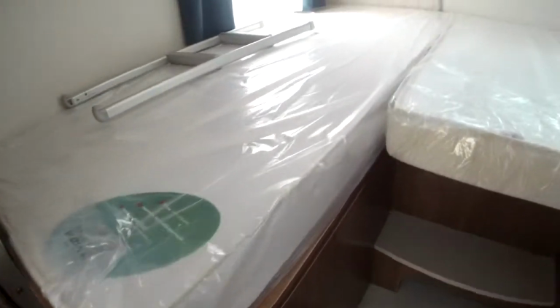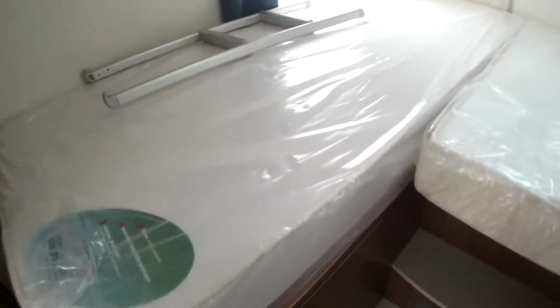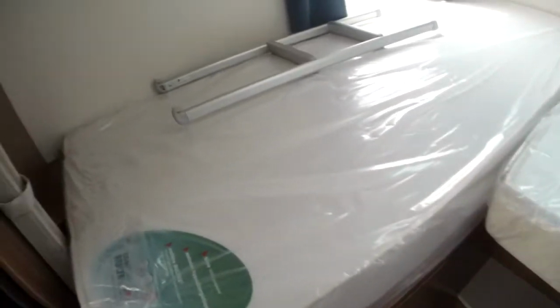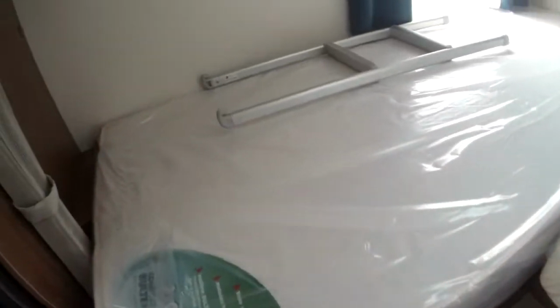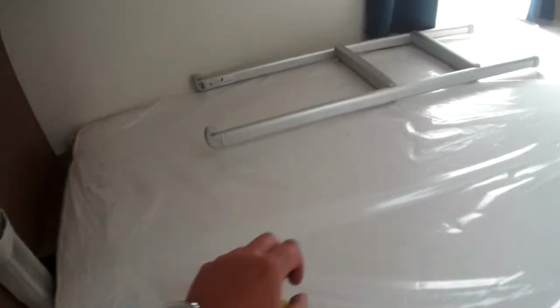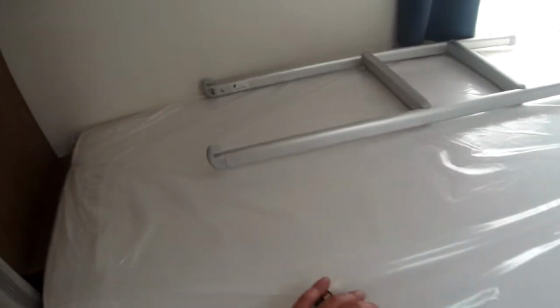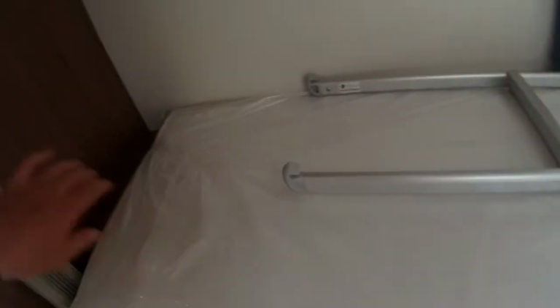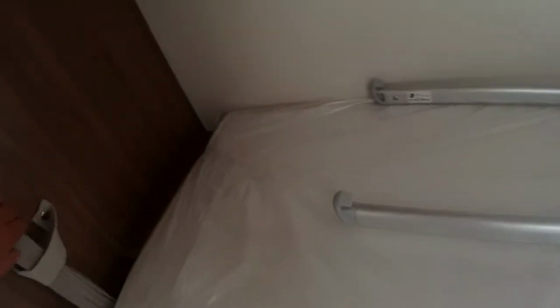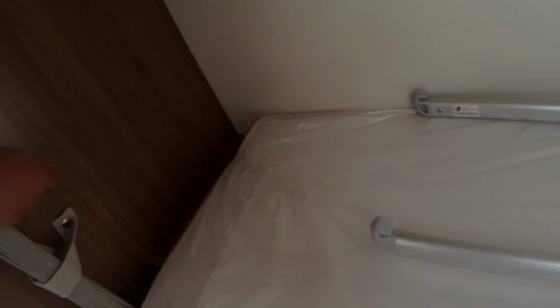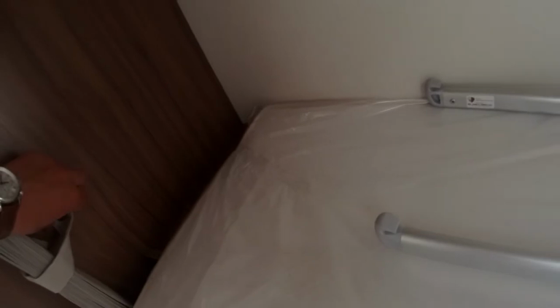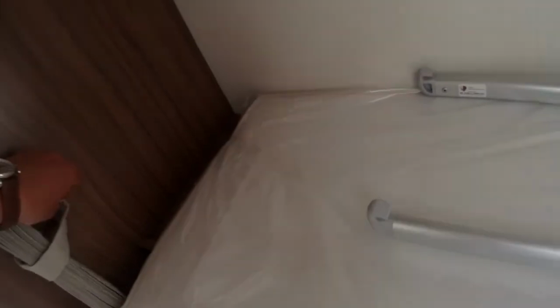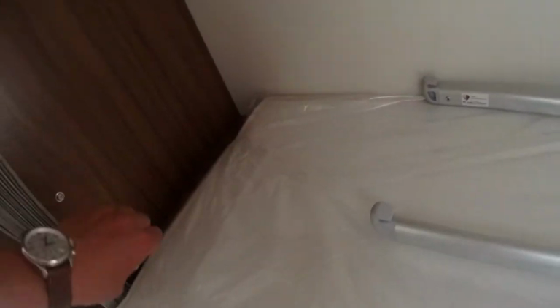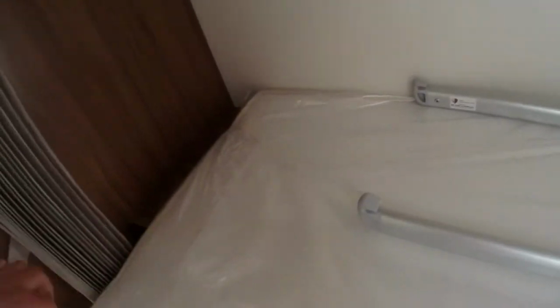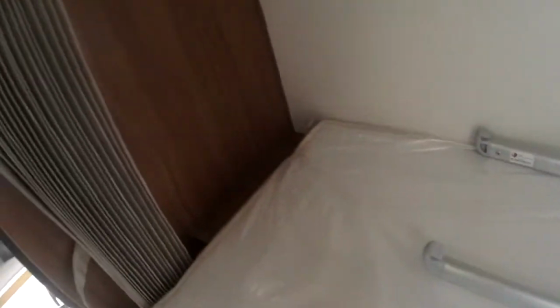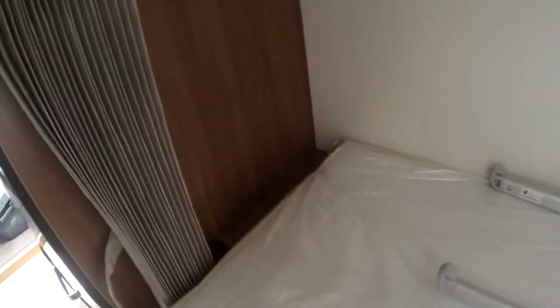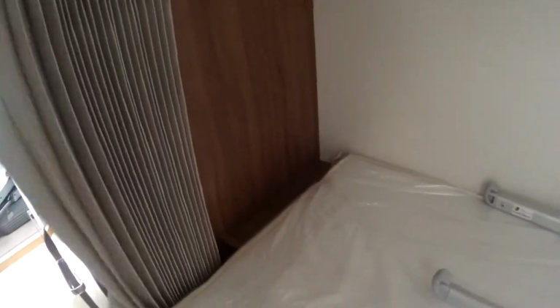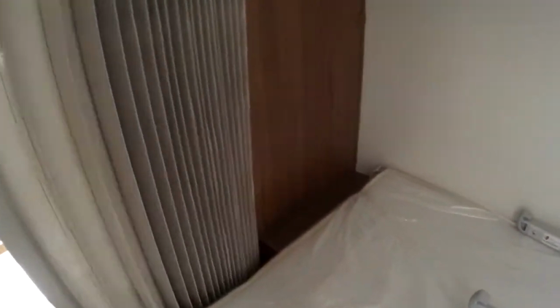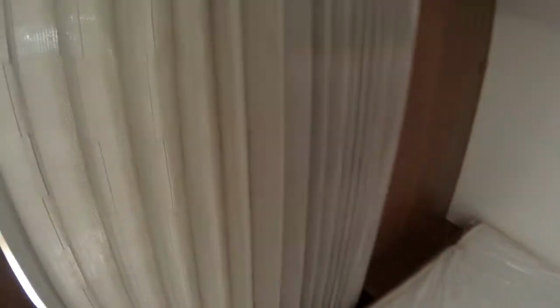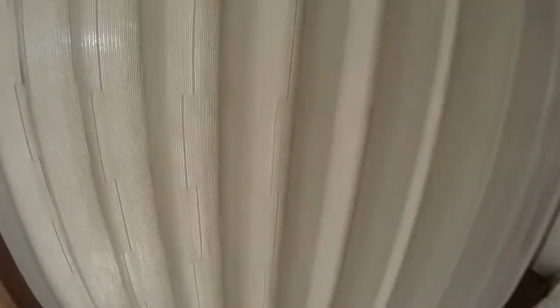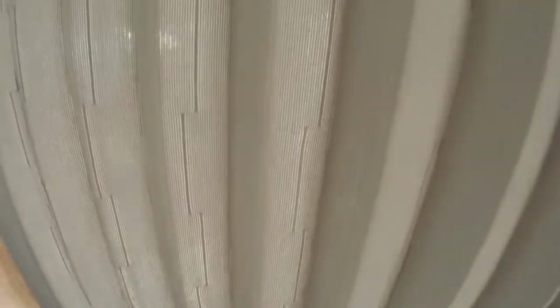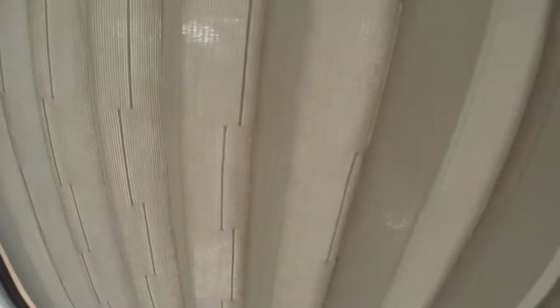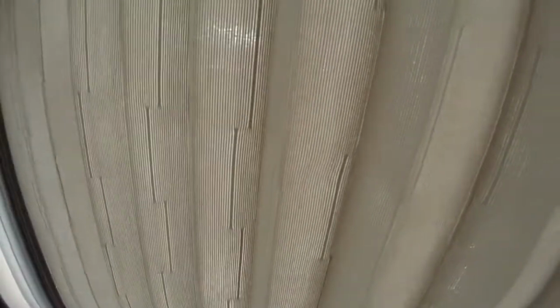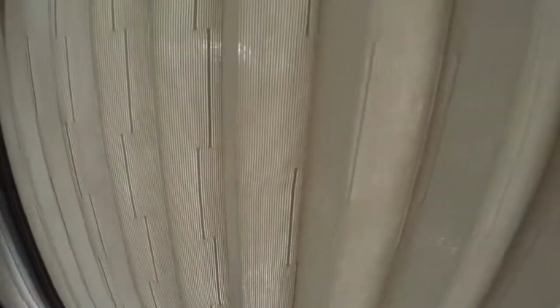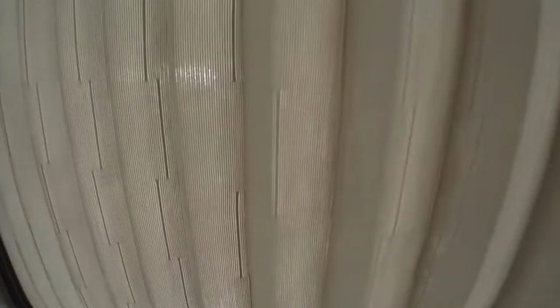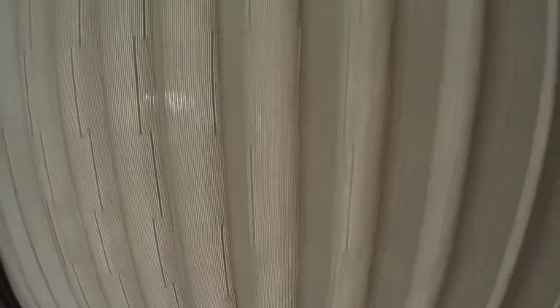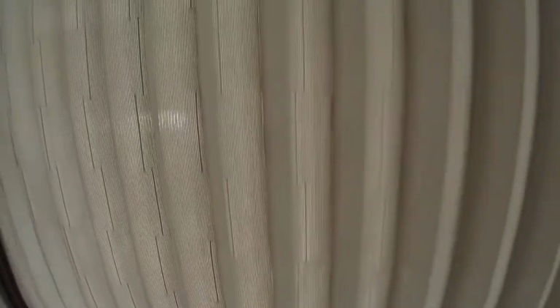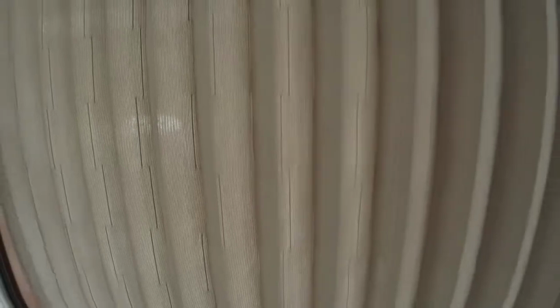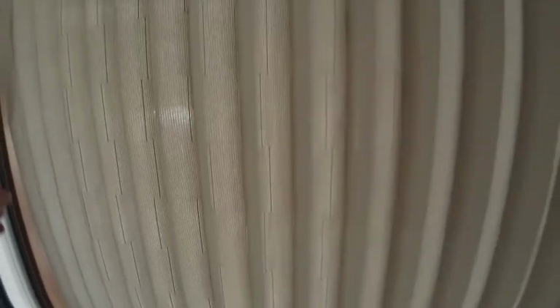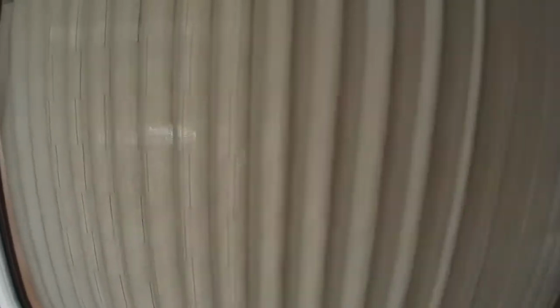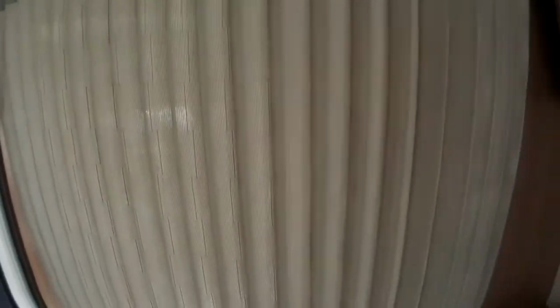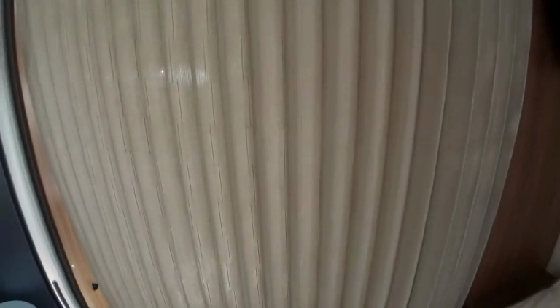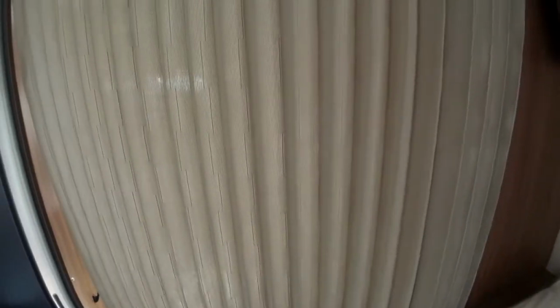To close off the cab, very simple — just pull your curtain round, and that gives you privacy from front to back.